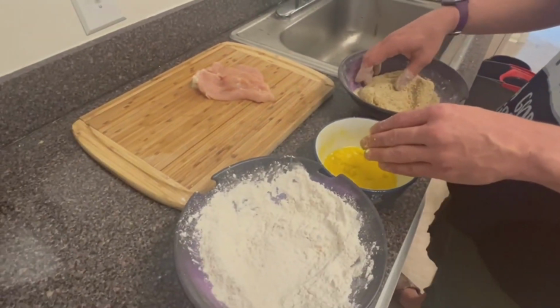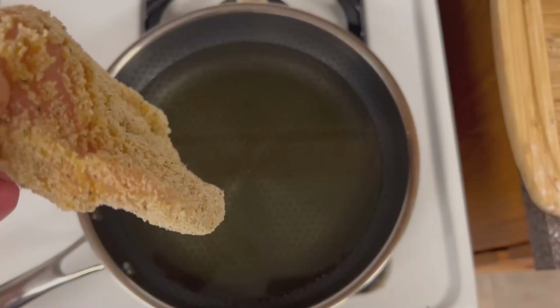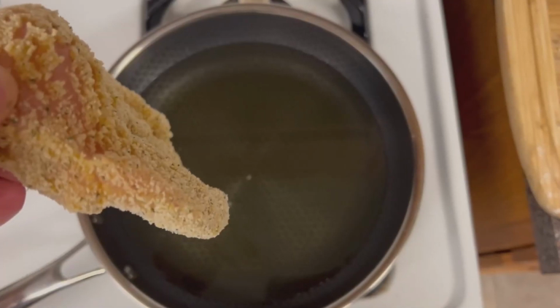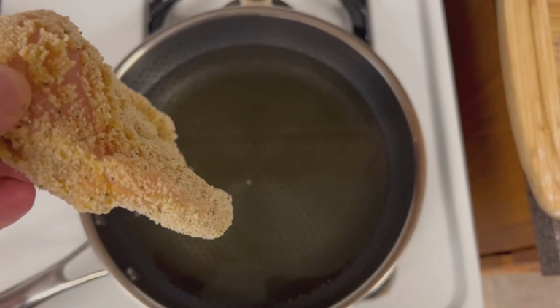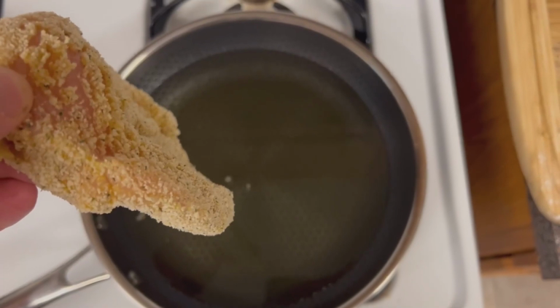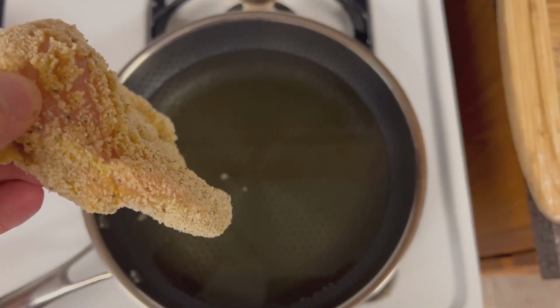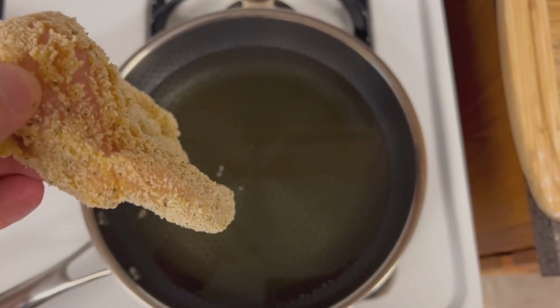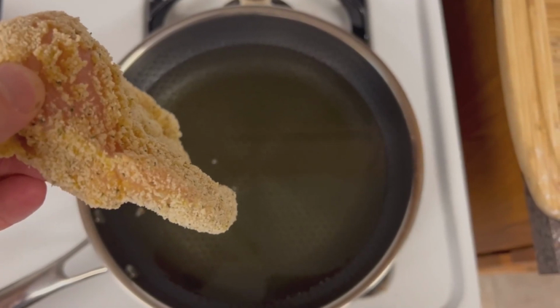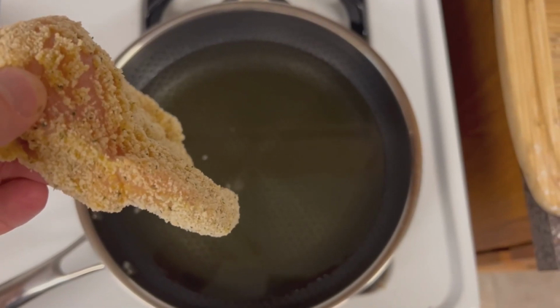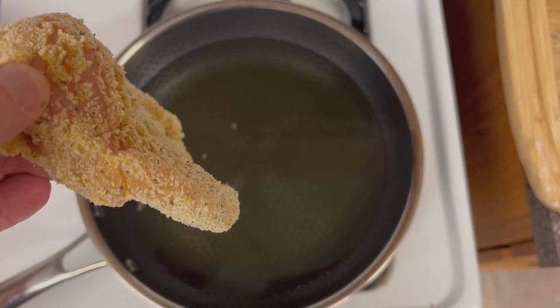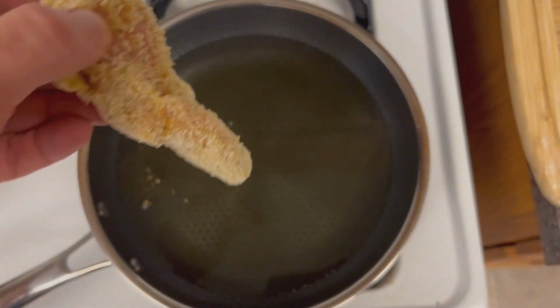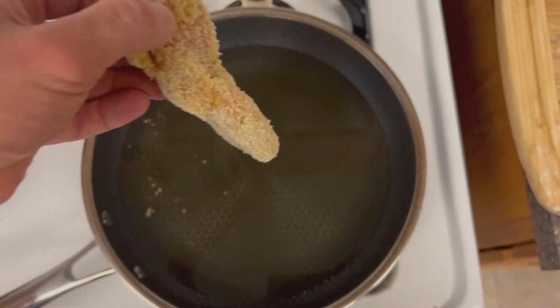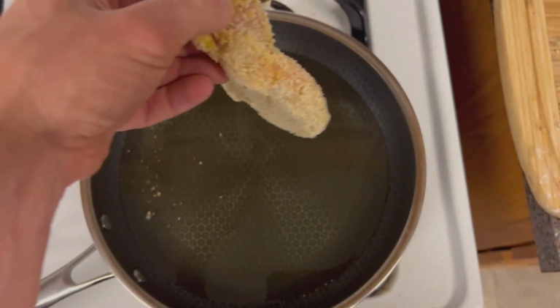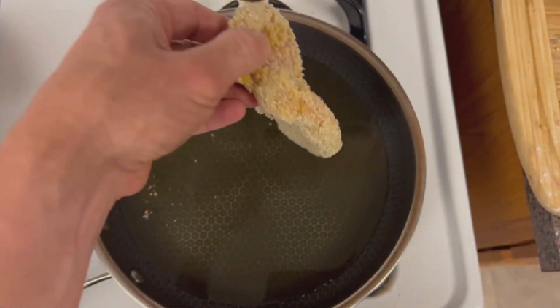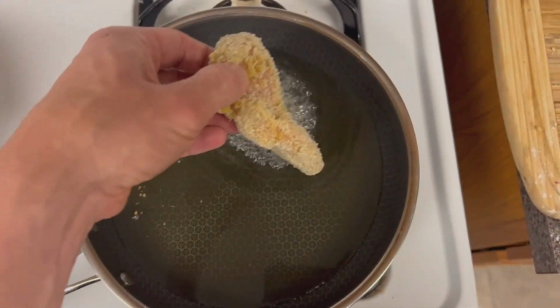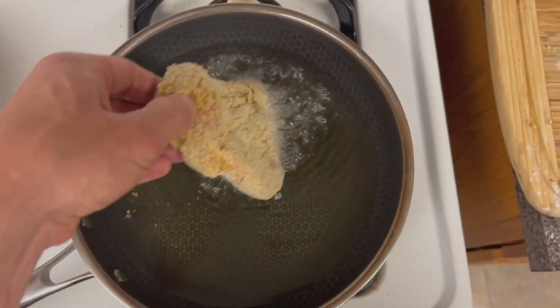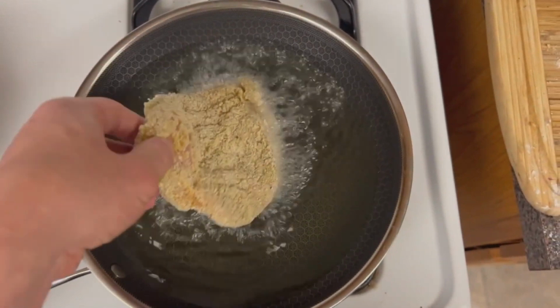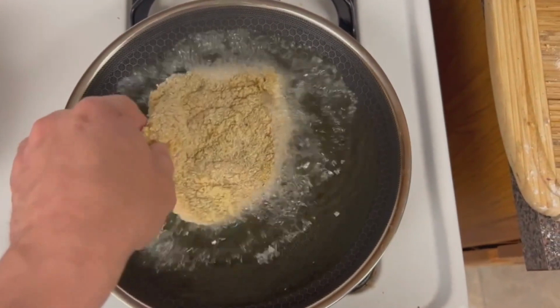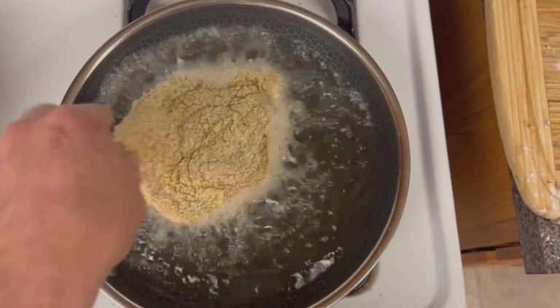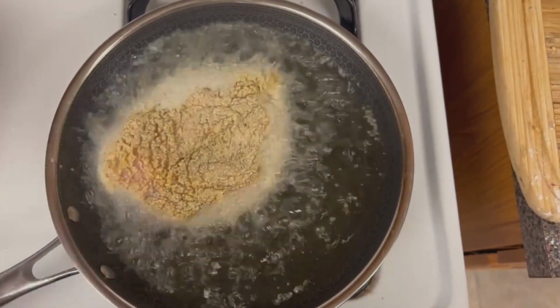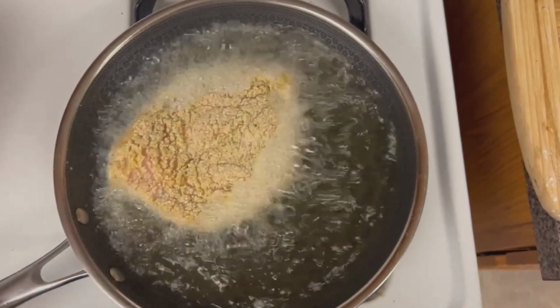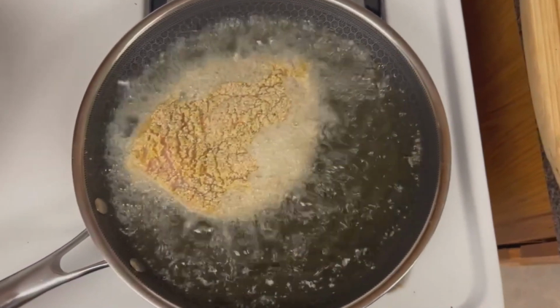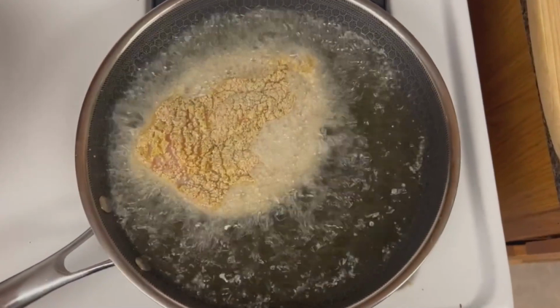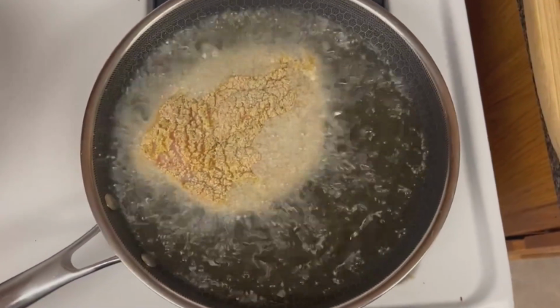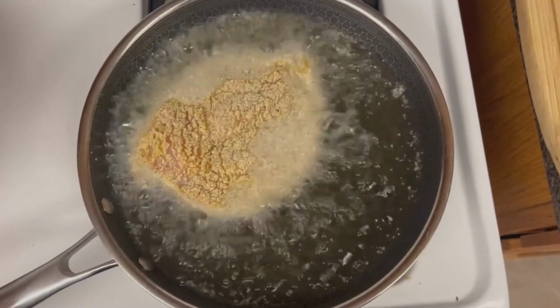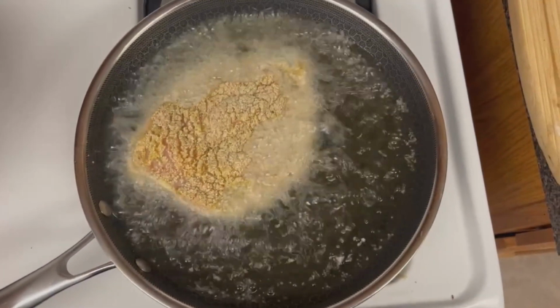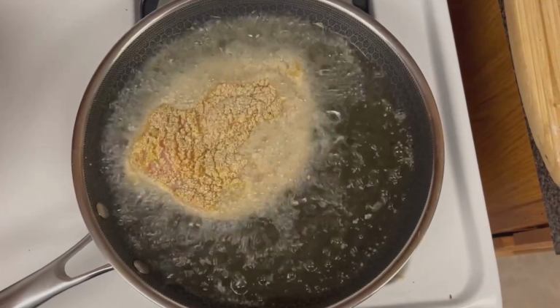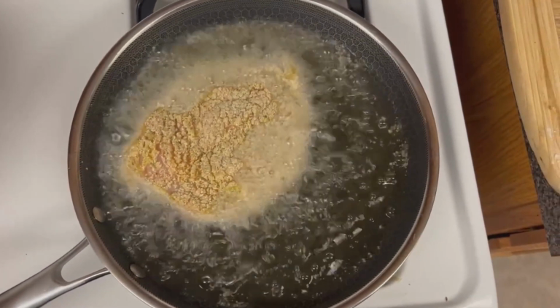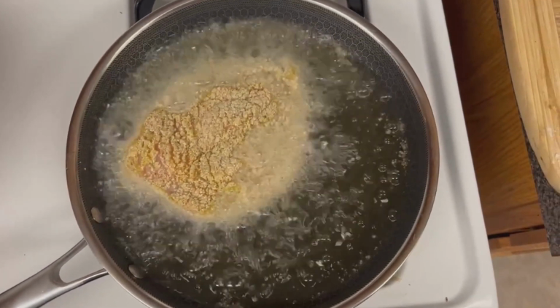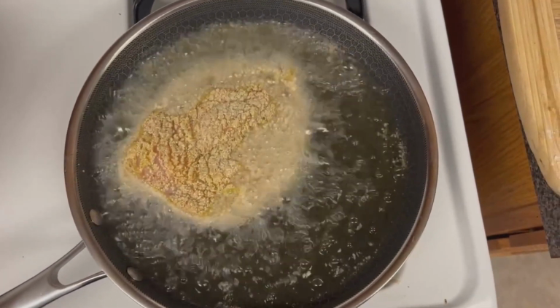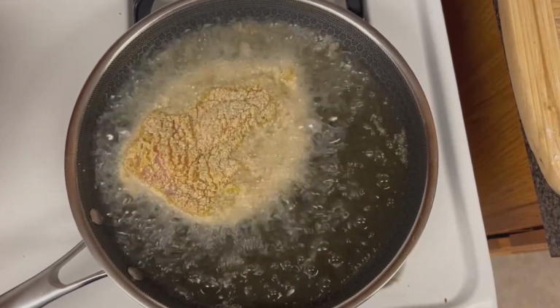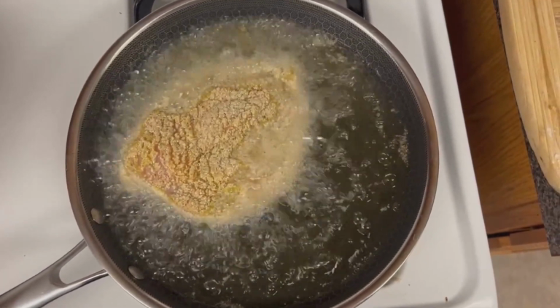Heat up some oil in a pan, preferably olive oil or avocado oil. Lay down your chicken and you're gonna cook it till it's a nice golden brown on each side.